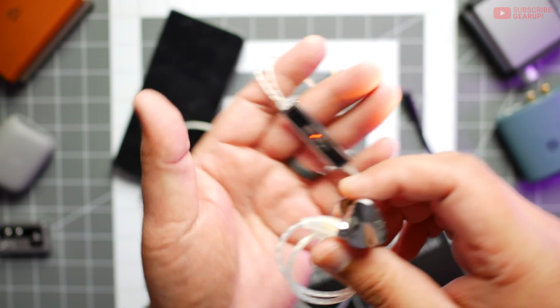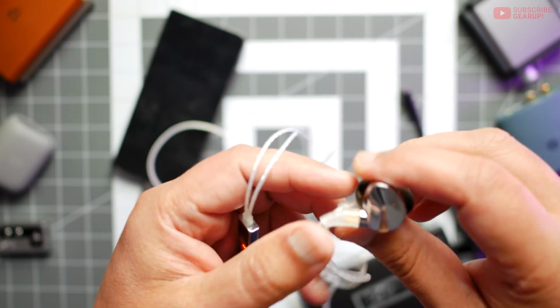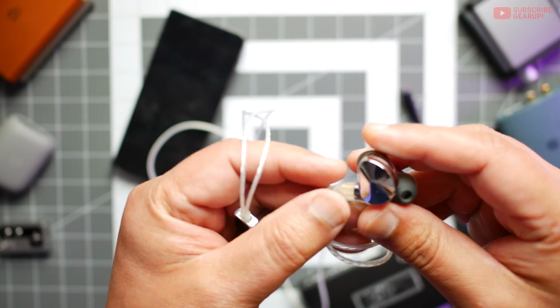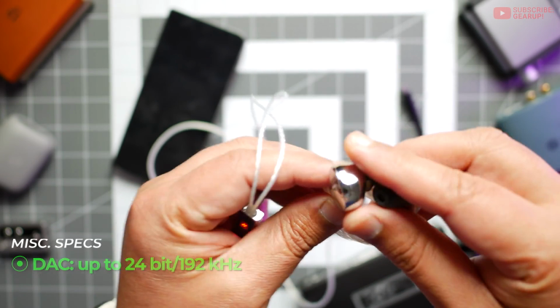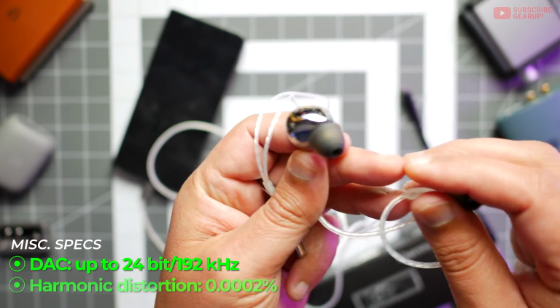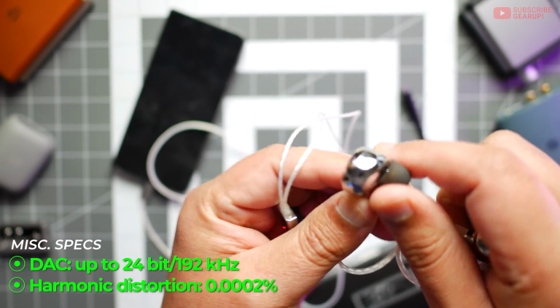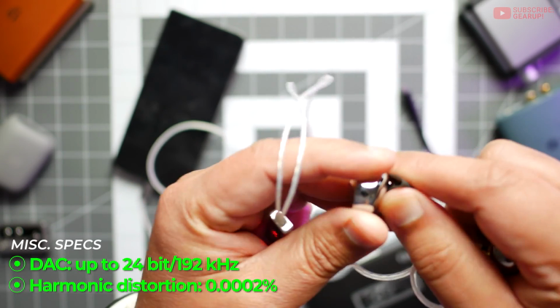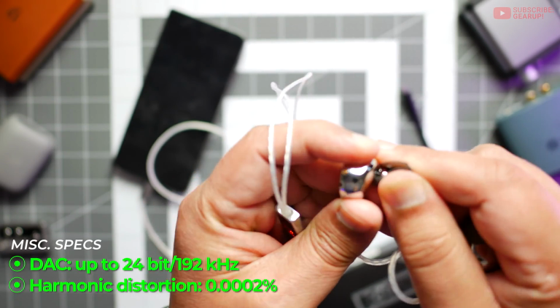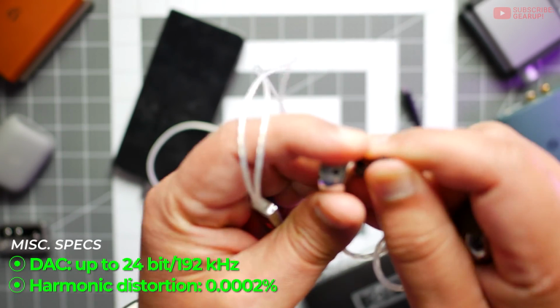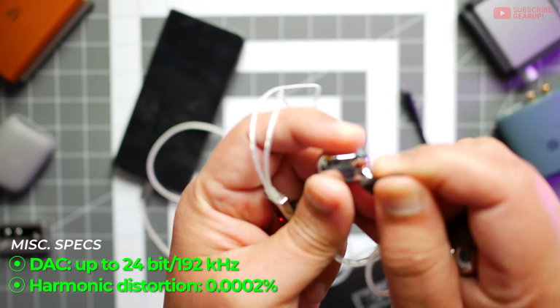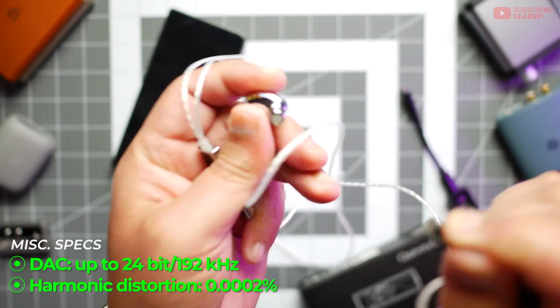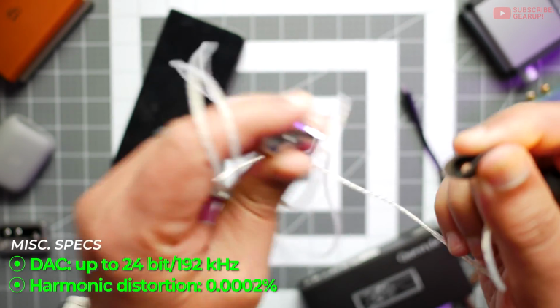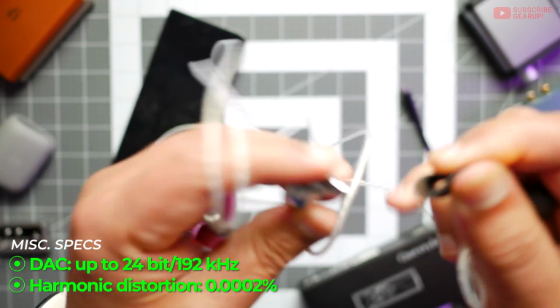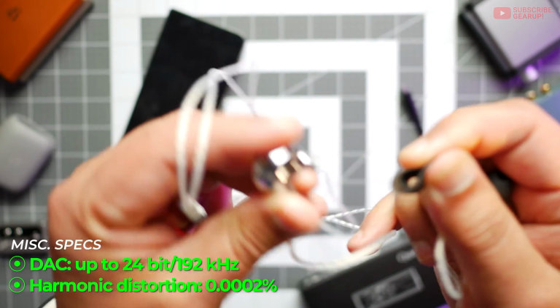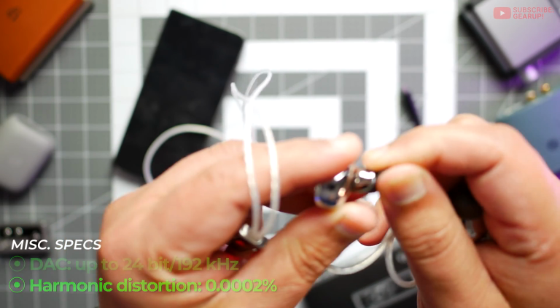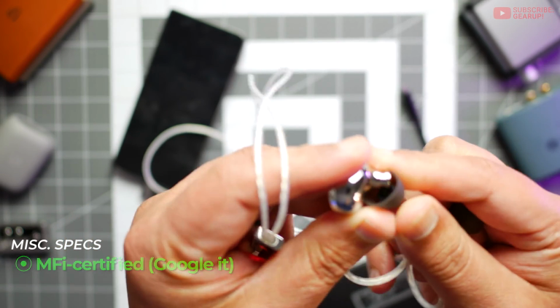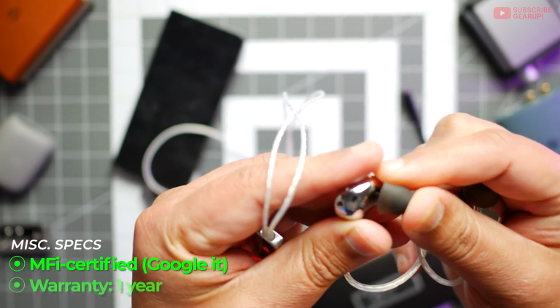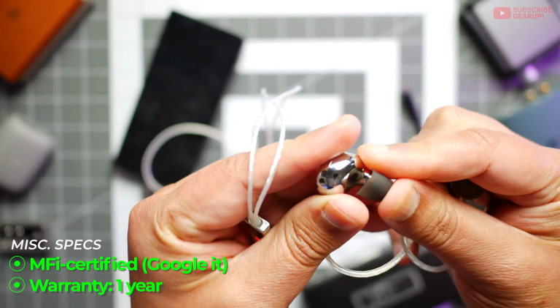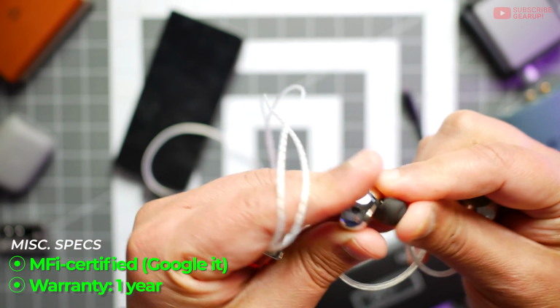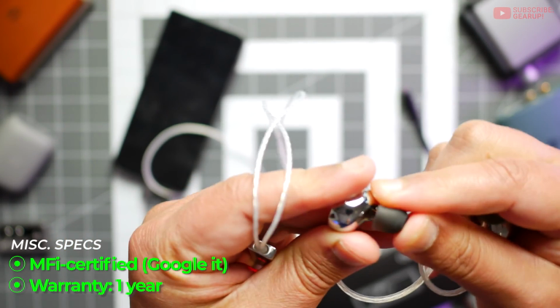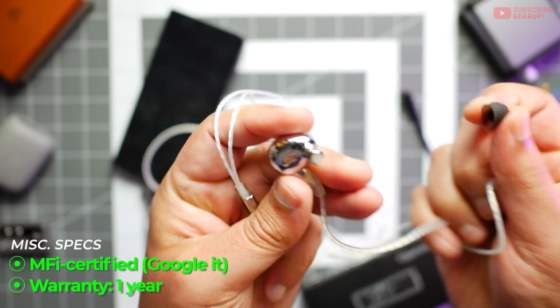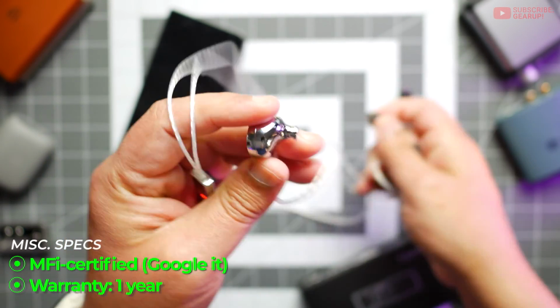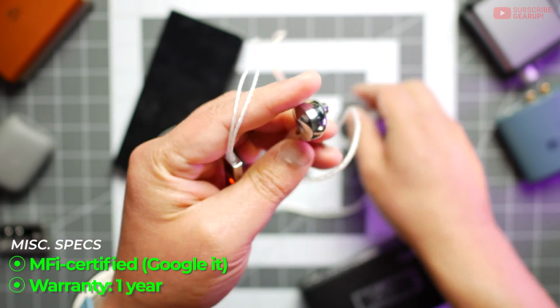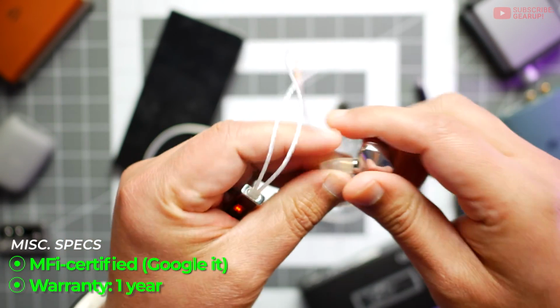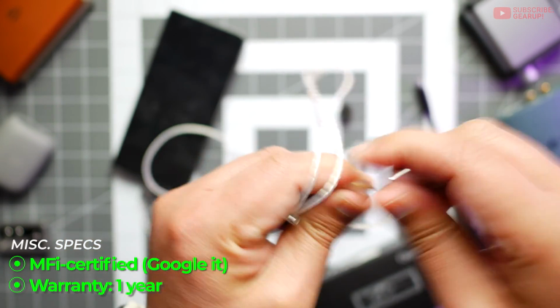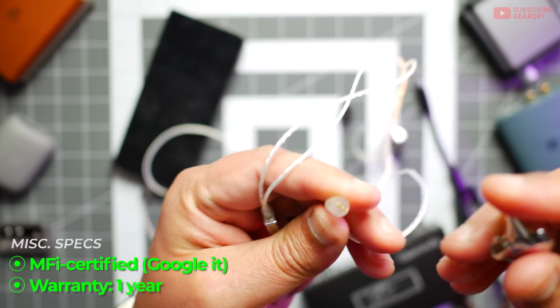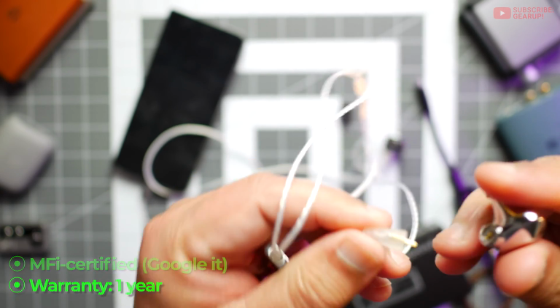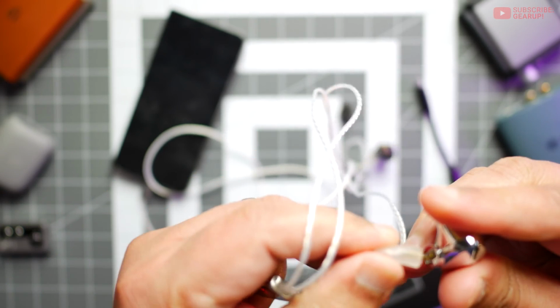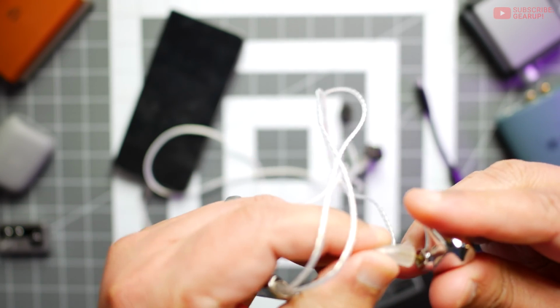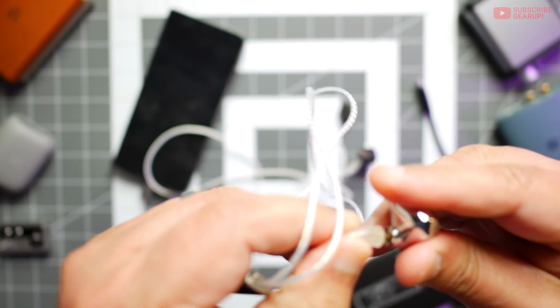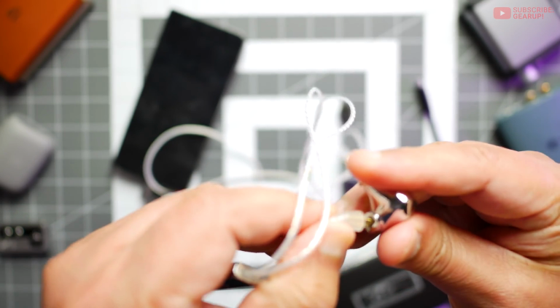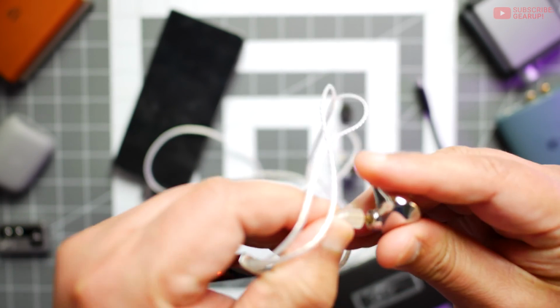The earpieces themselves are really nice, very well built, and easy to remove — you can just swap out your ear tips as needed. The connectors also come off pretty quickly and are nicely done as well.